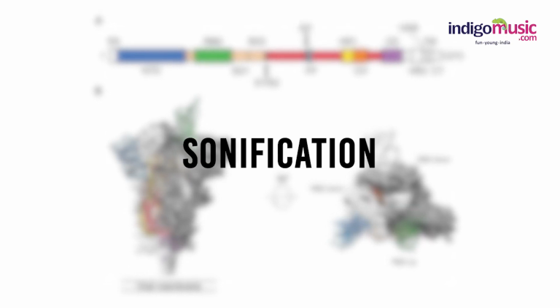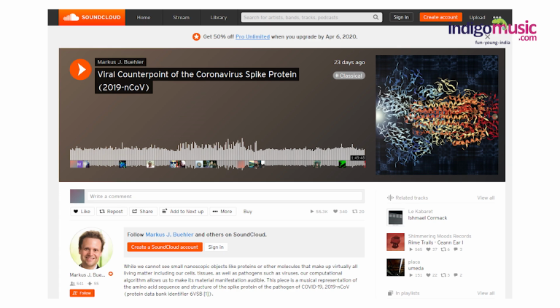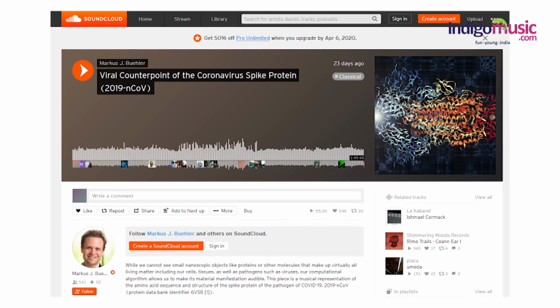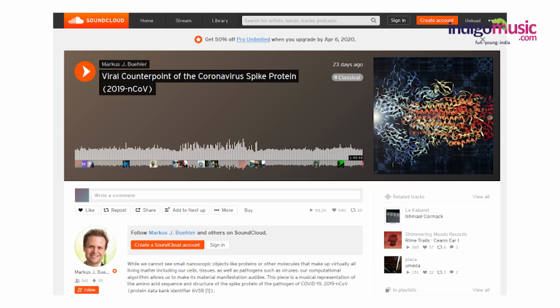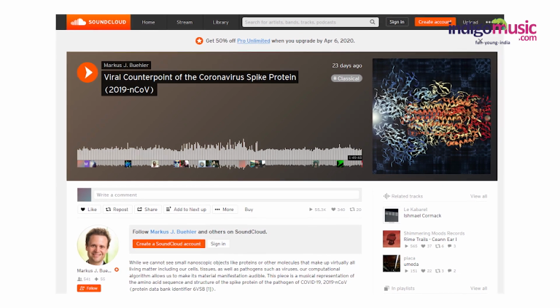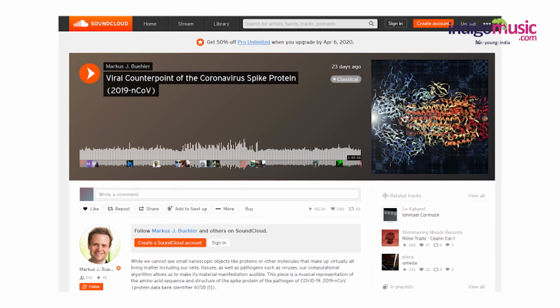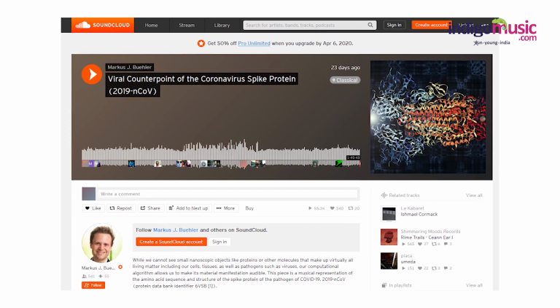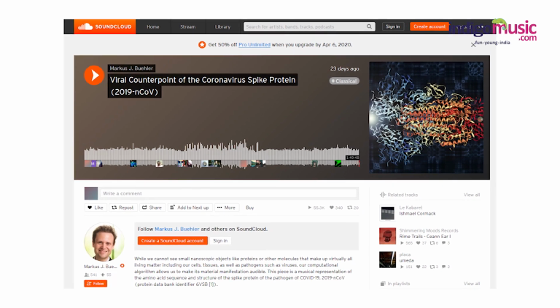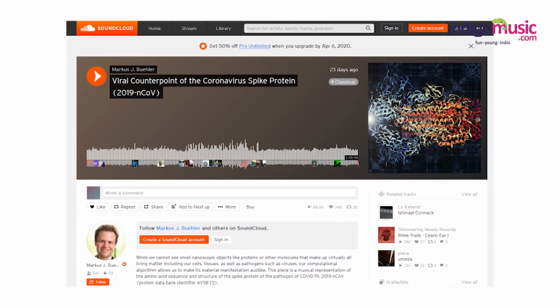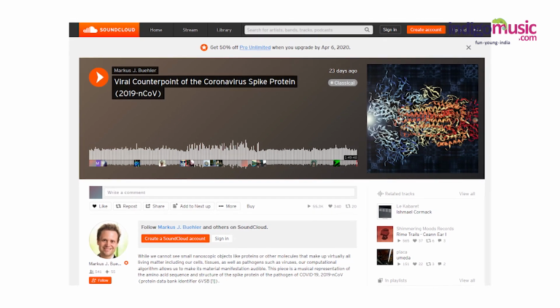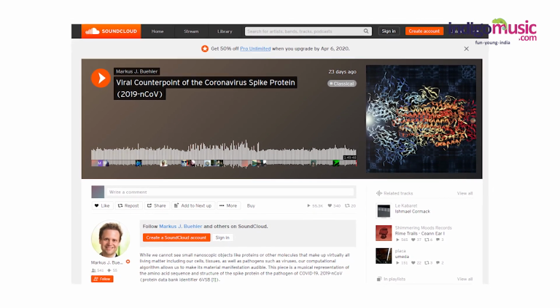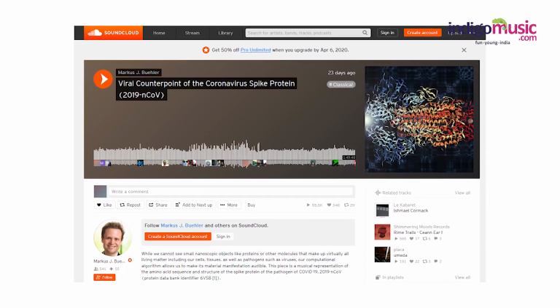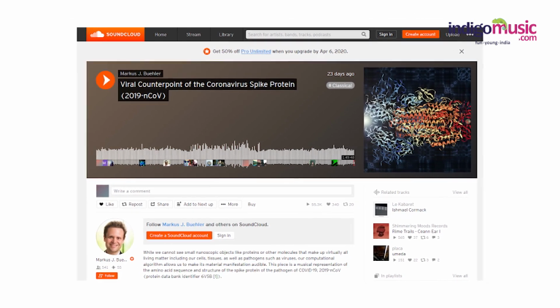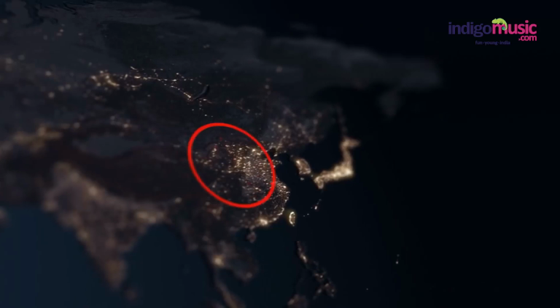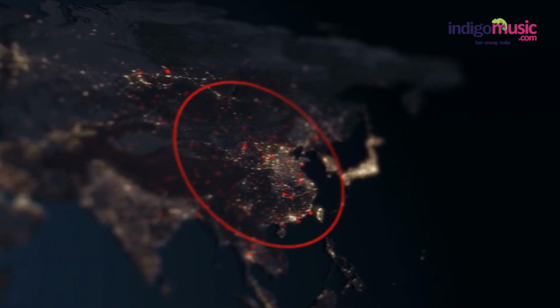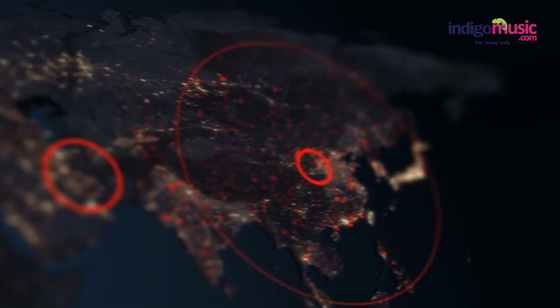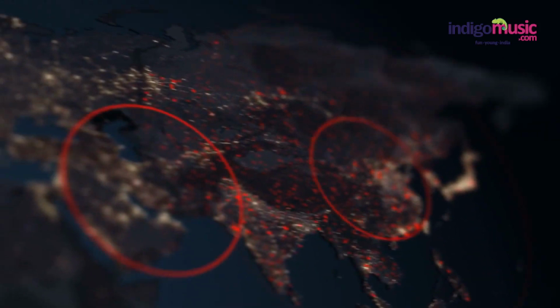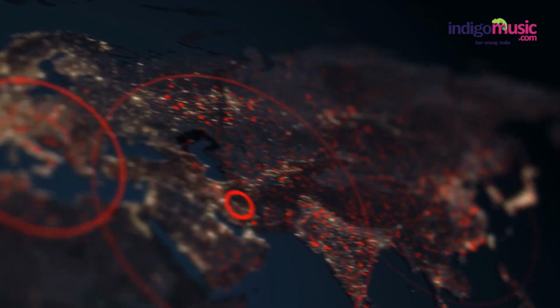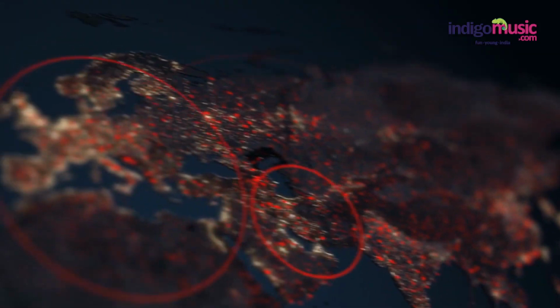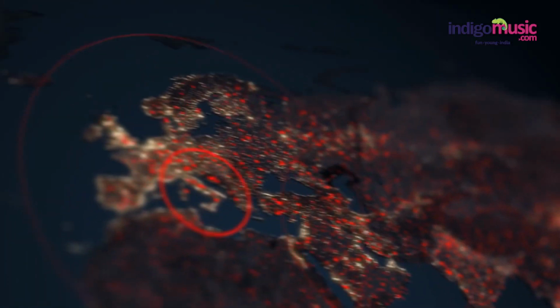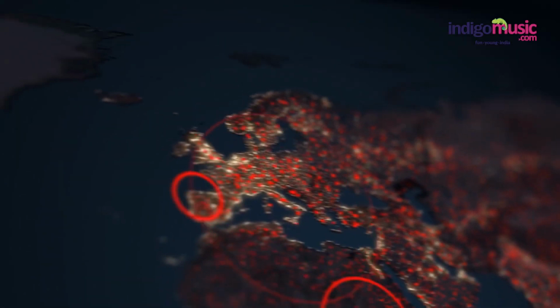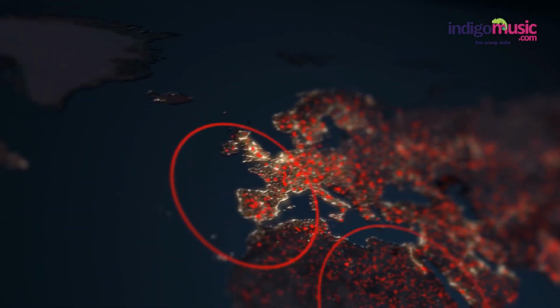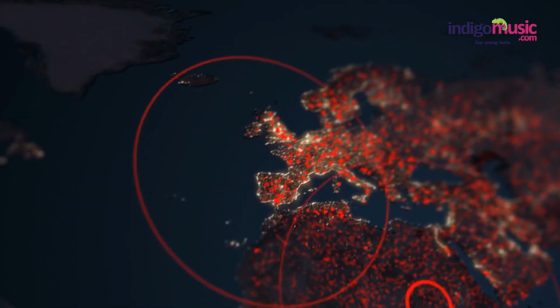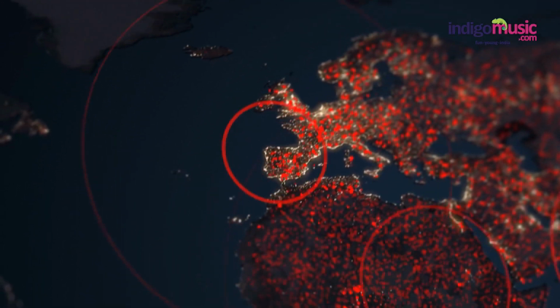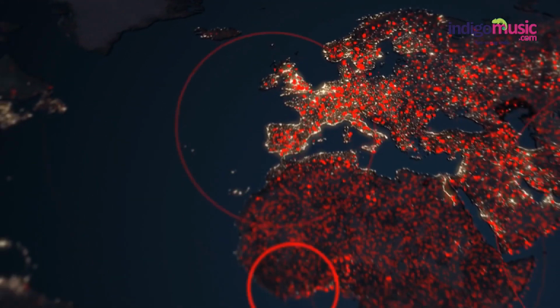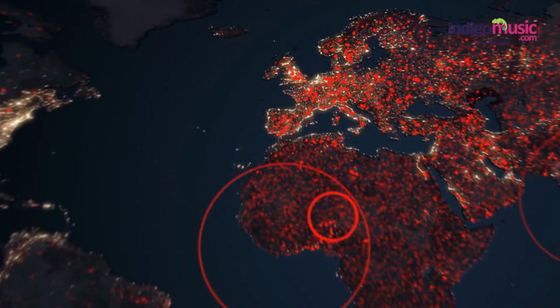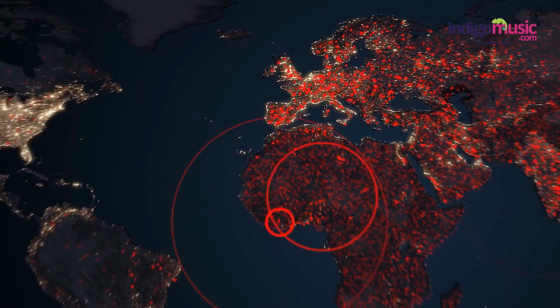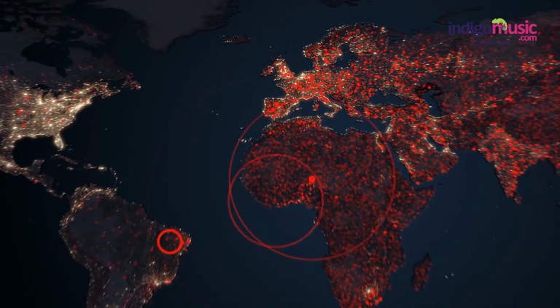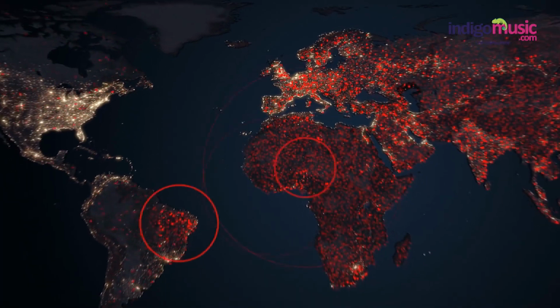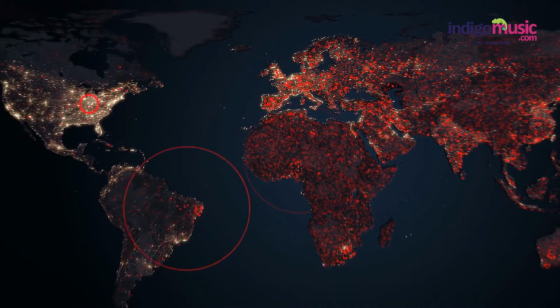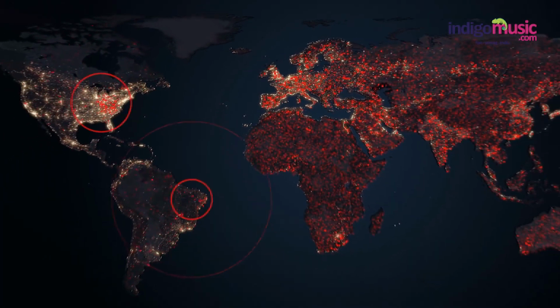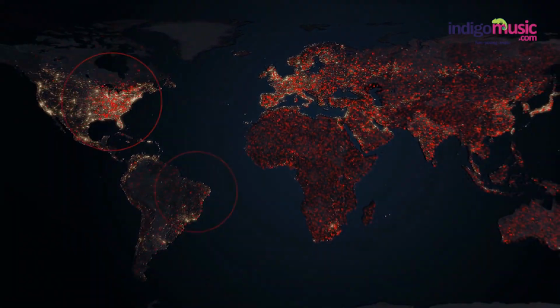The audio posted on SoundCloud is meant to help researchers better understand the structure of the virus, which first emerged in China late last year and has infected more than a million people across the world in just over three months.